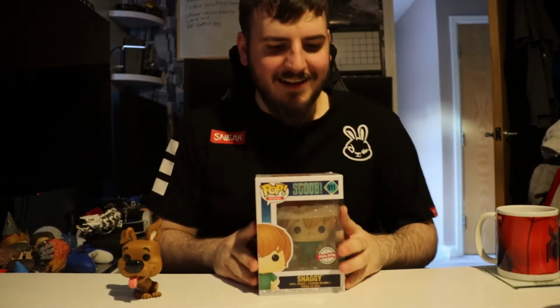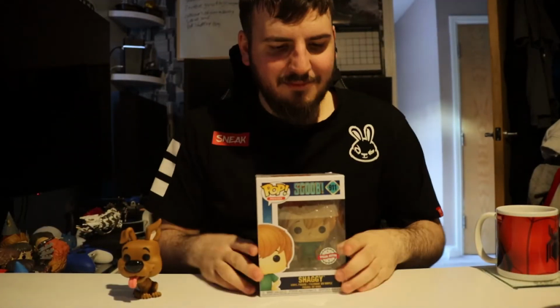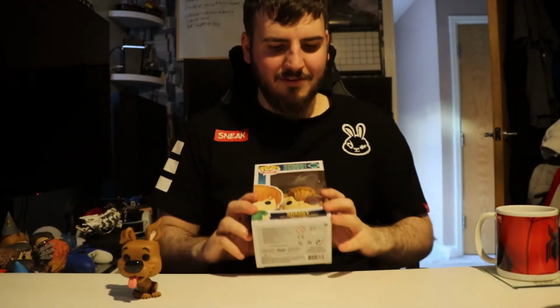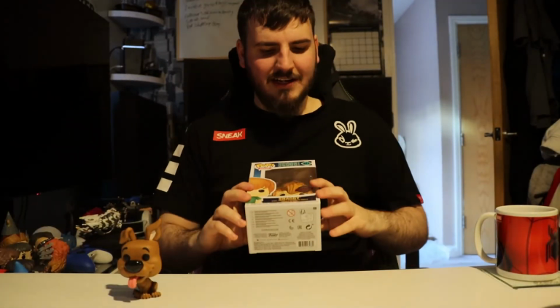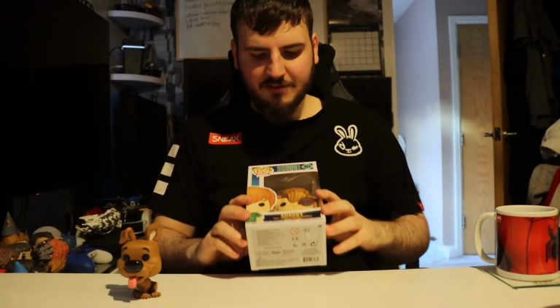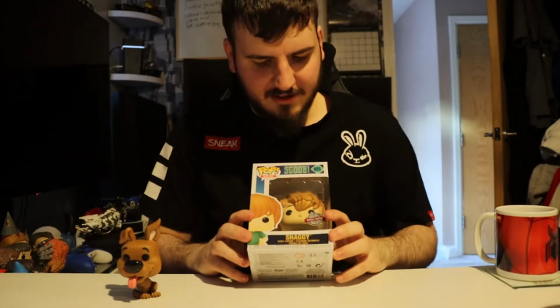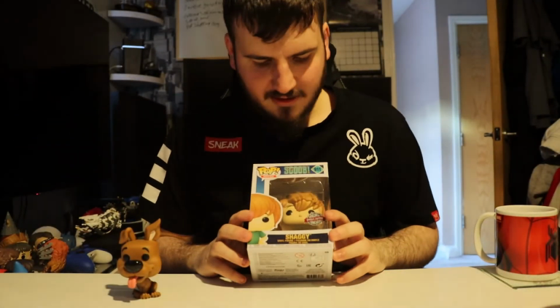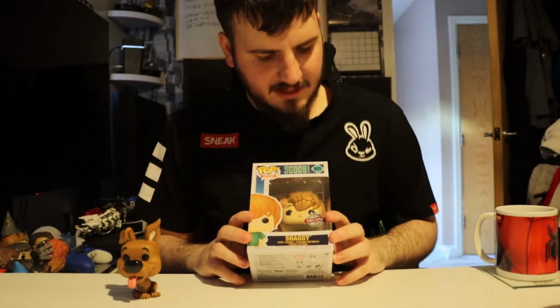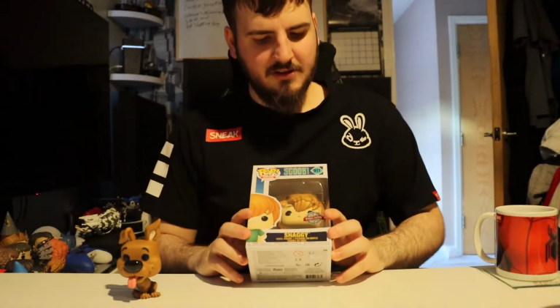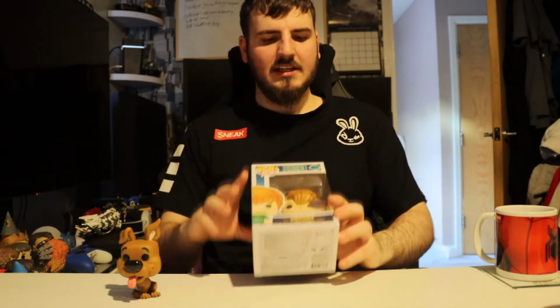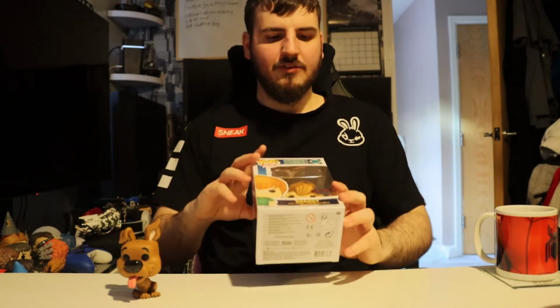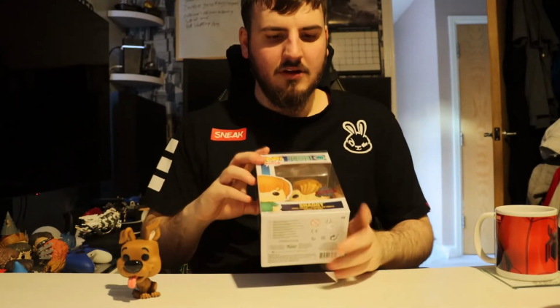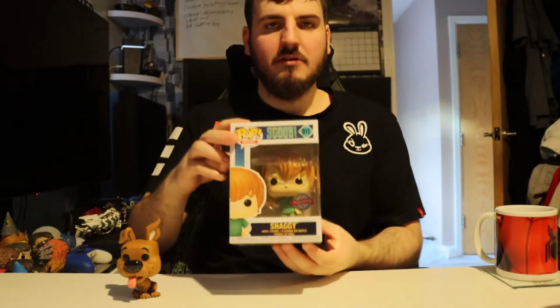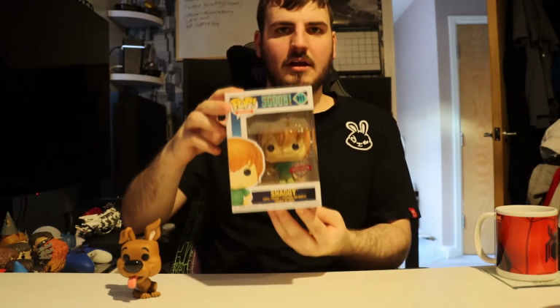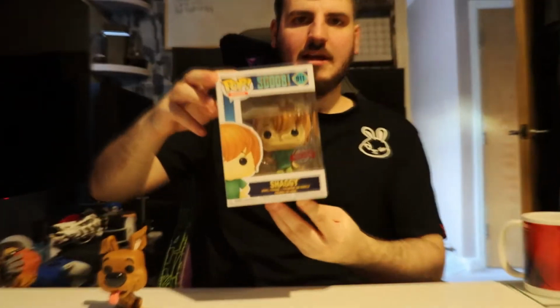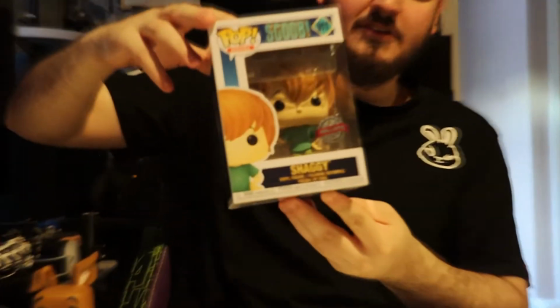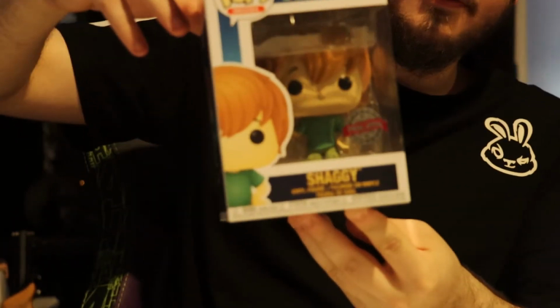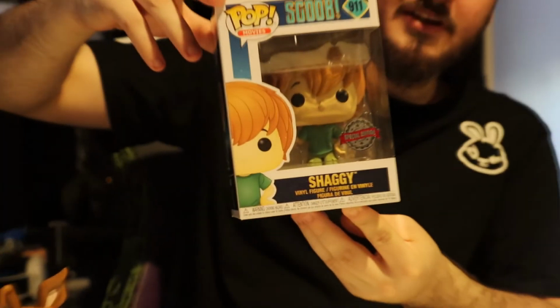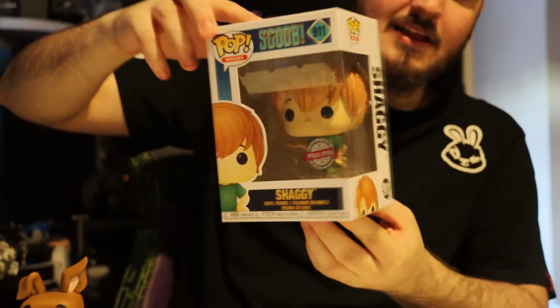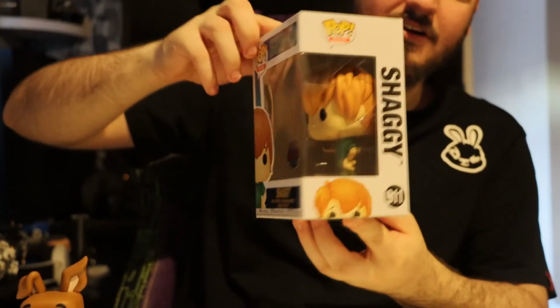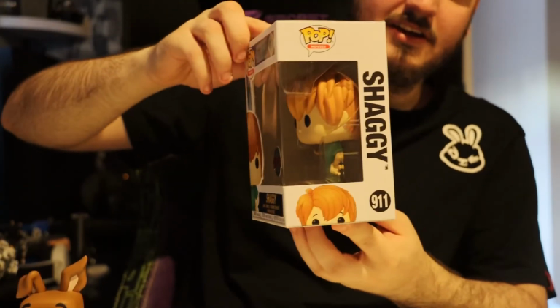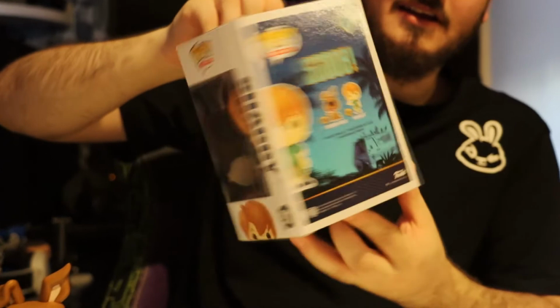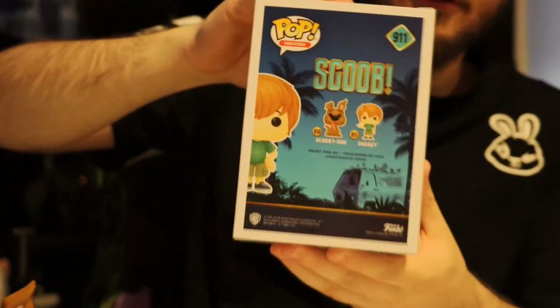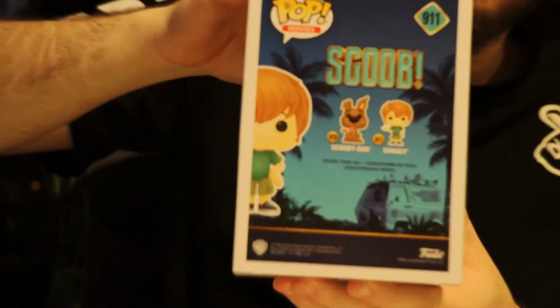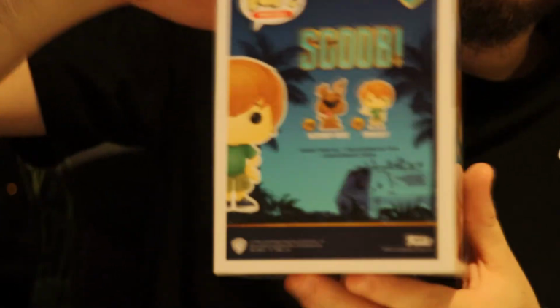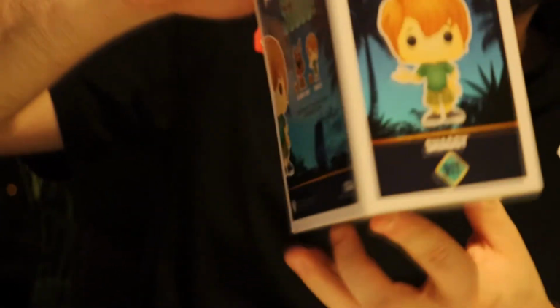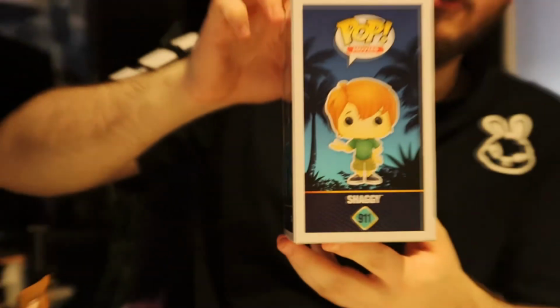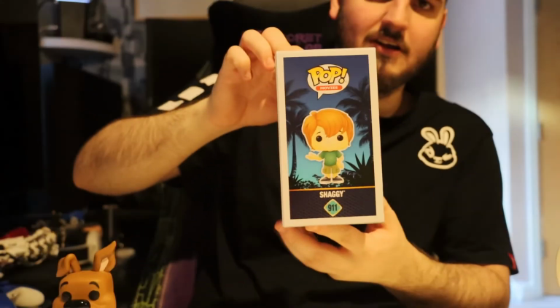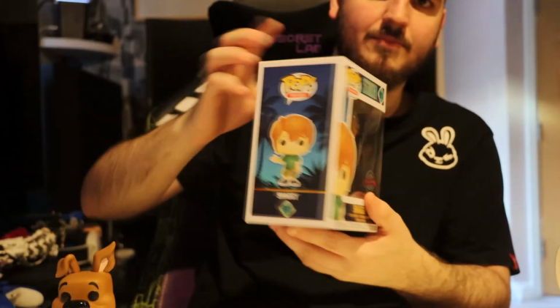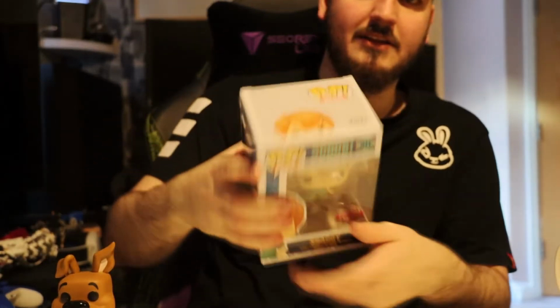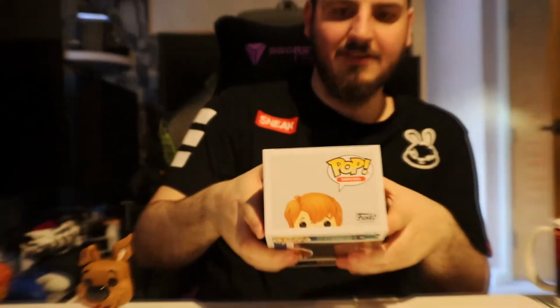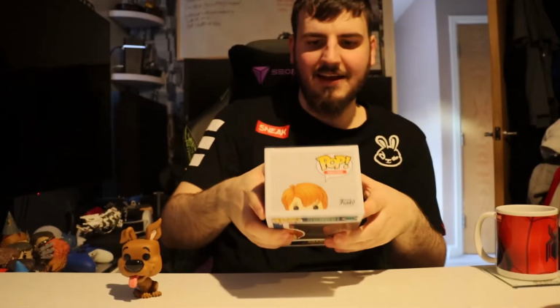Now we're moving on to Shaggy. He's another special edition — he's number 911. Here is the front view of Shaggy, side view of Shaggy. It's just him and Scooby on the back, what Shaggy should look like, and then Shaggy's head.